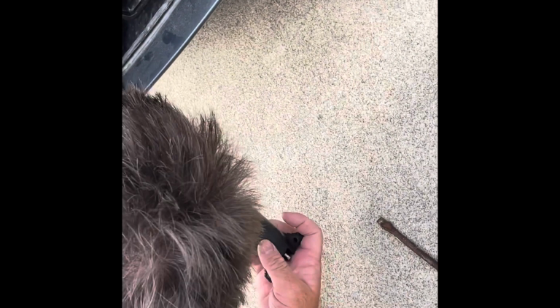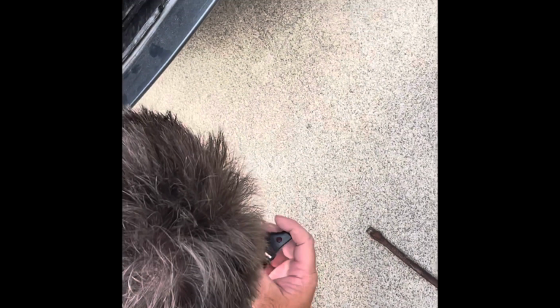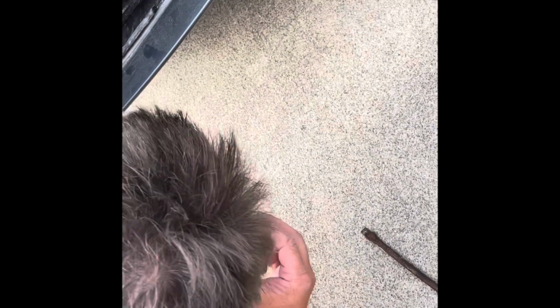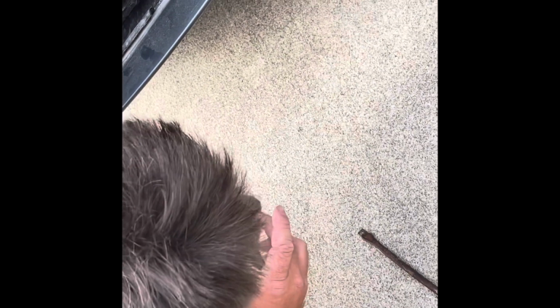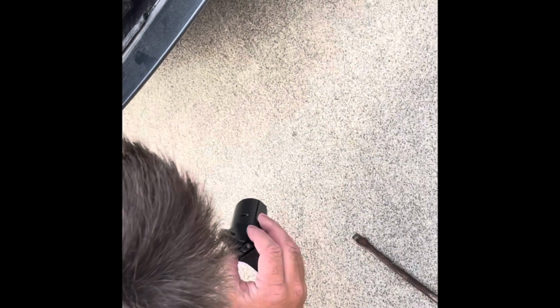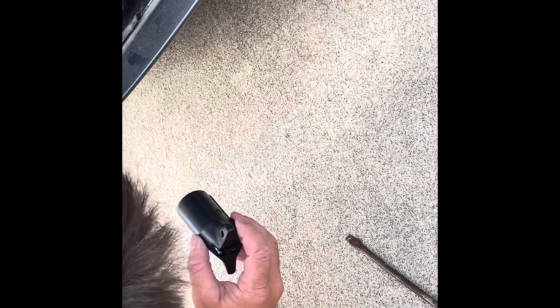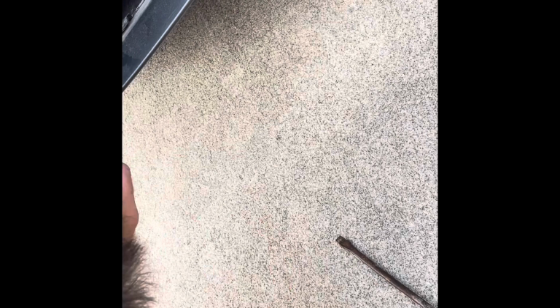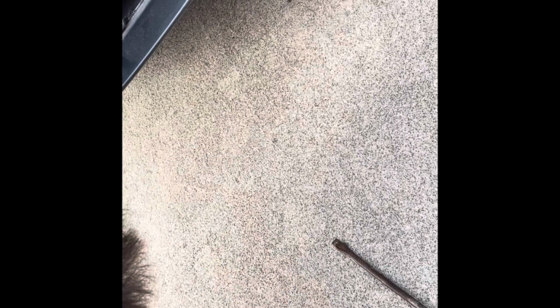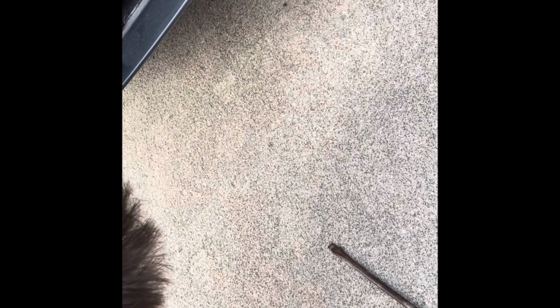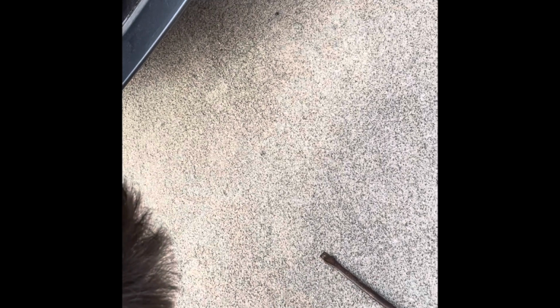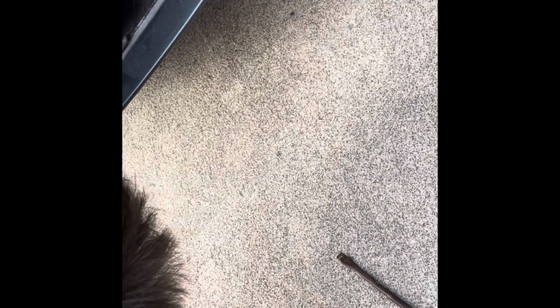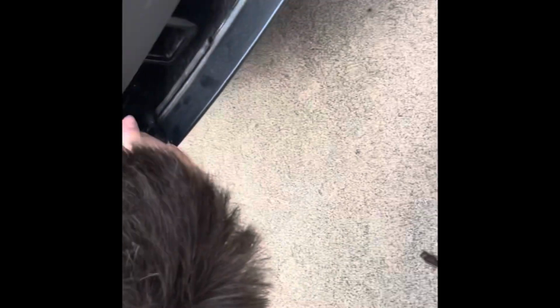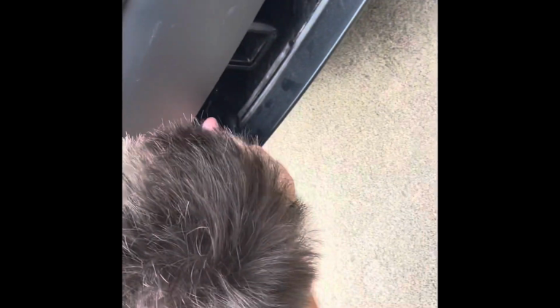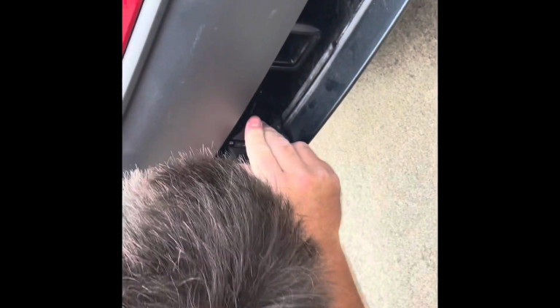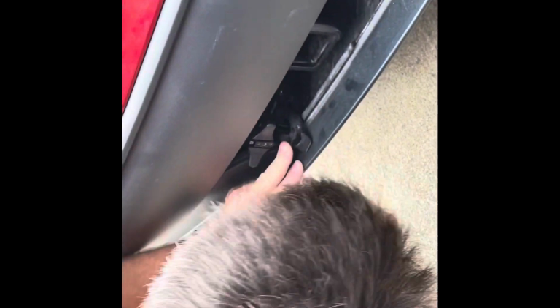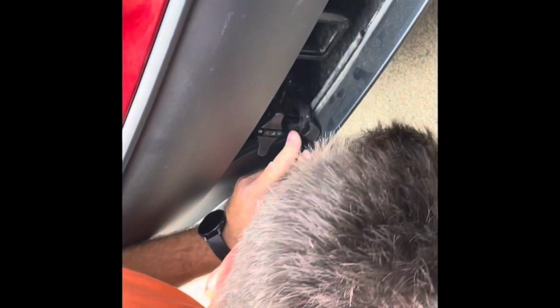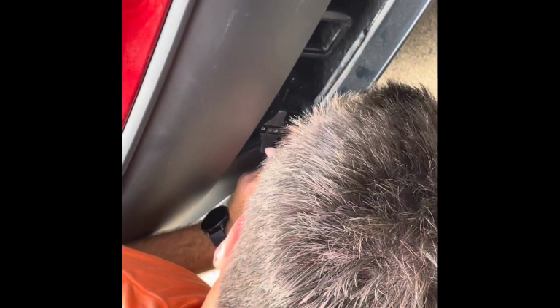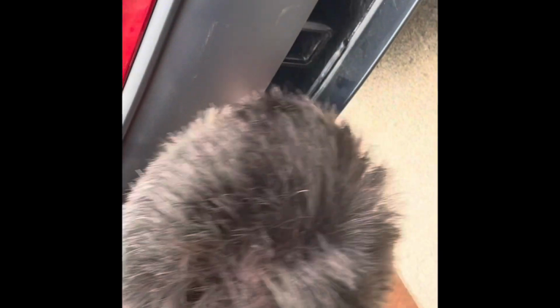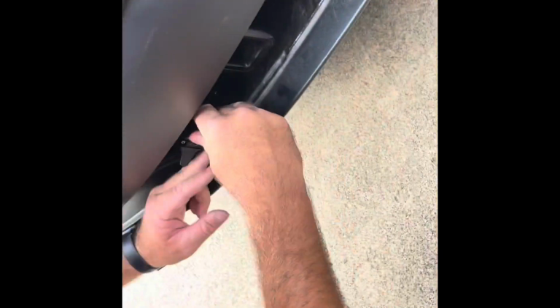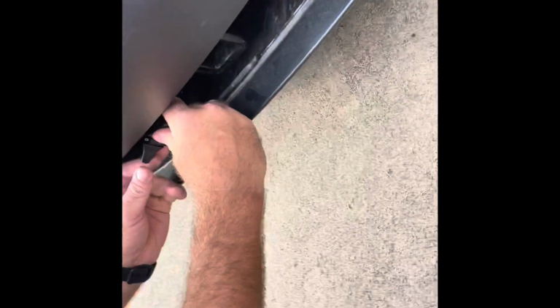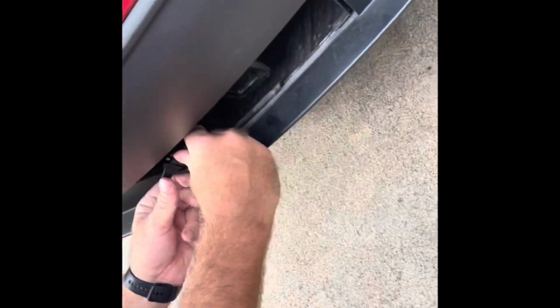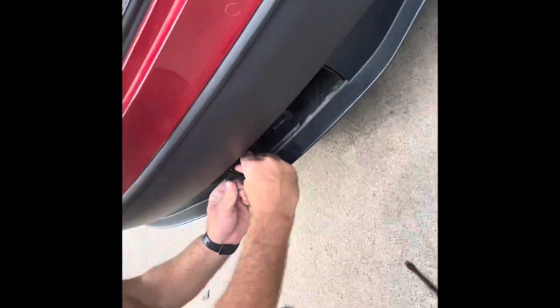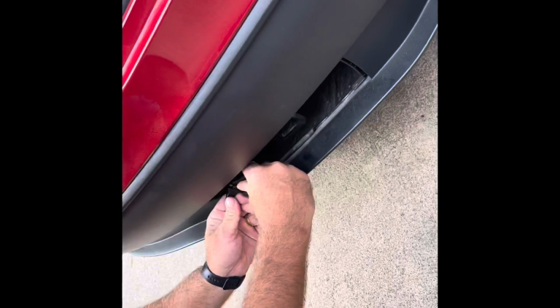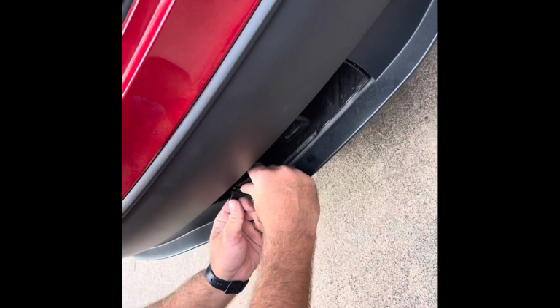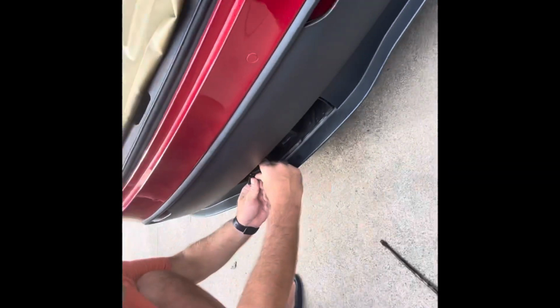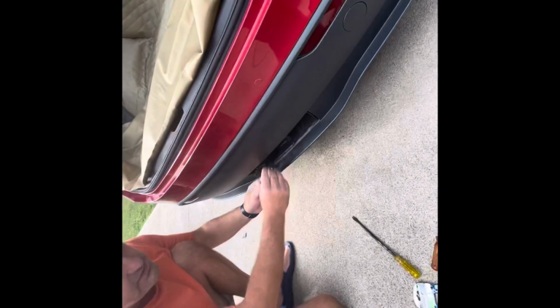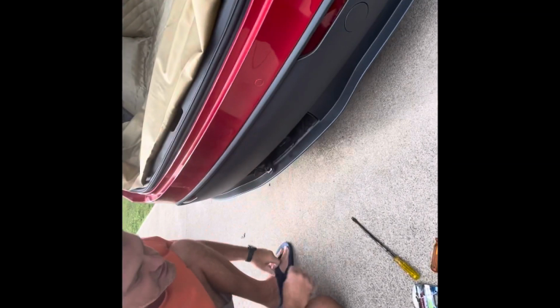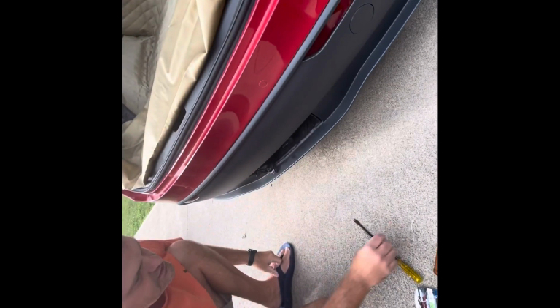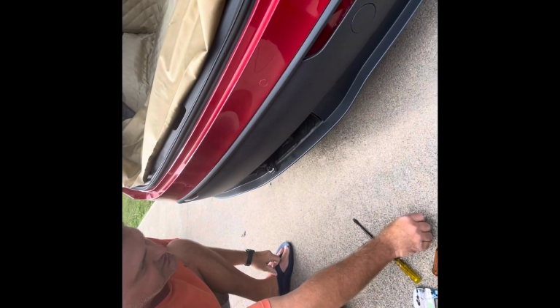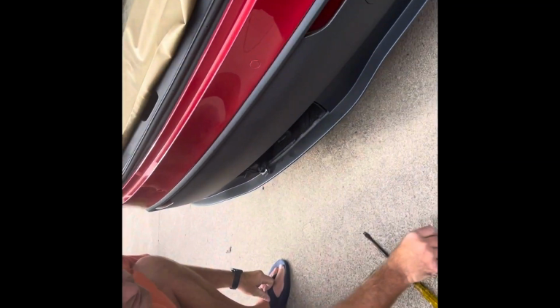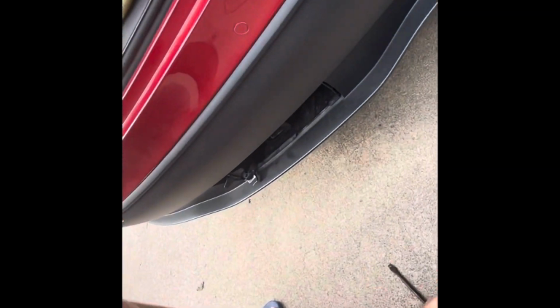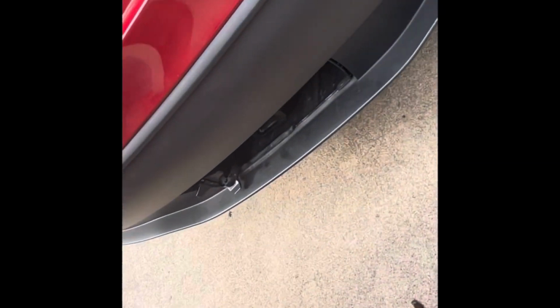There's only one way it'll actually go in — with the tab at the bottom — so it has to be right. All we can do is hook up the trailer and see if it works.